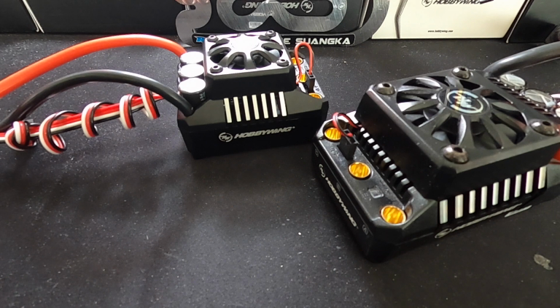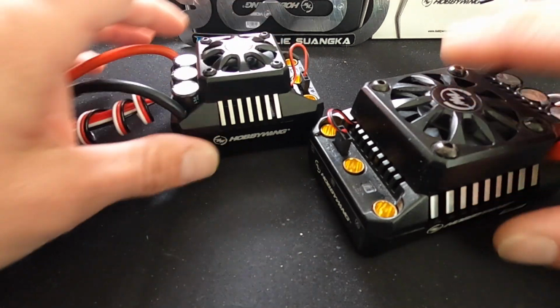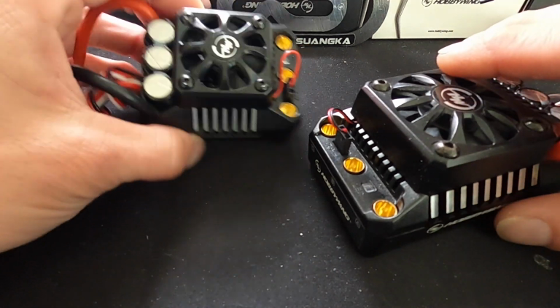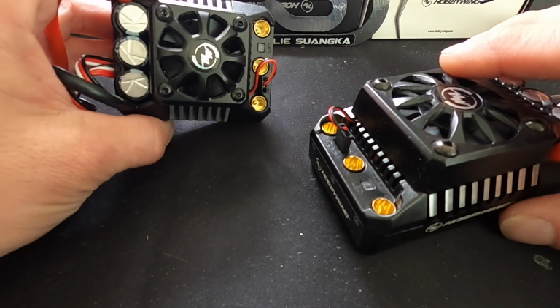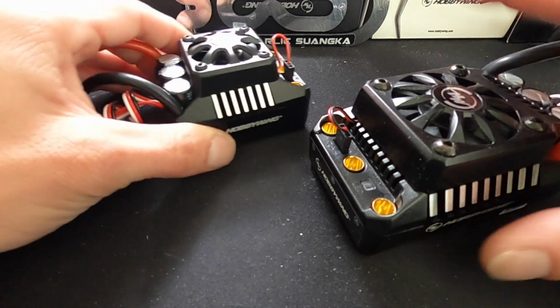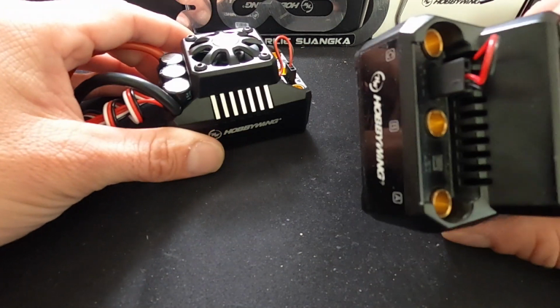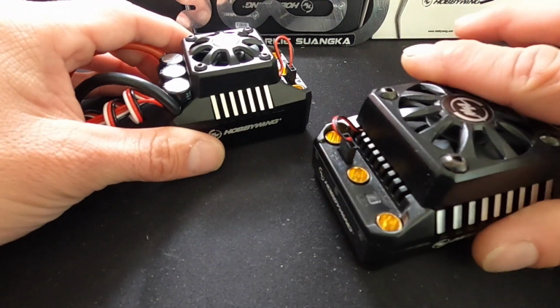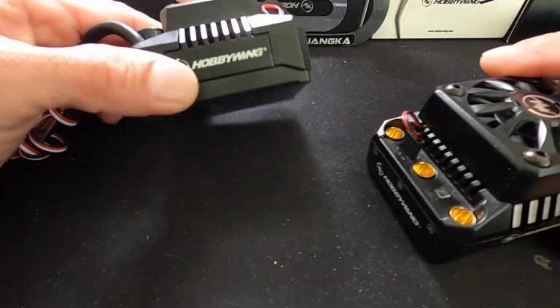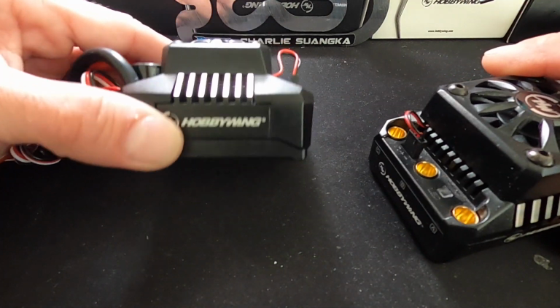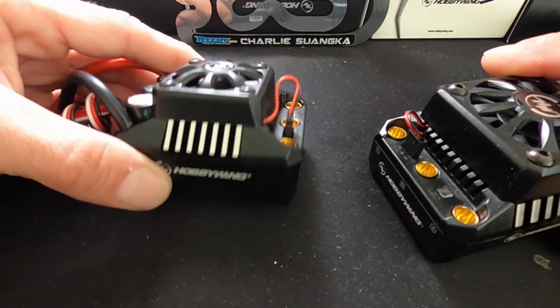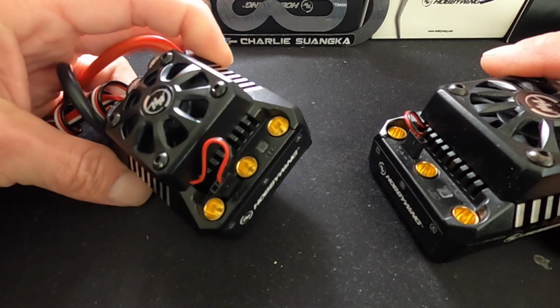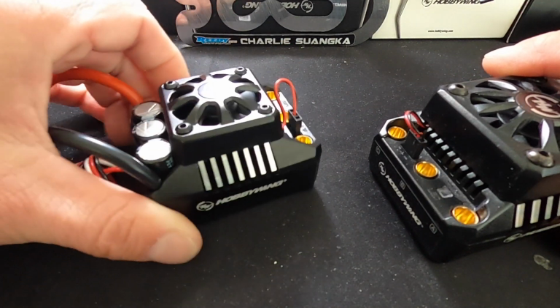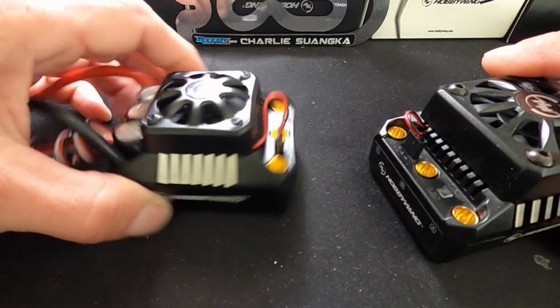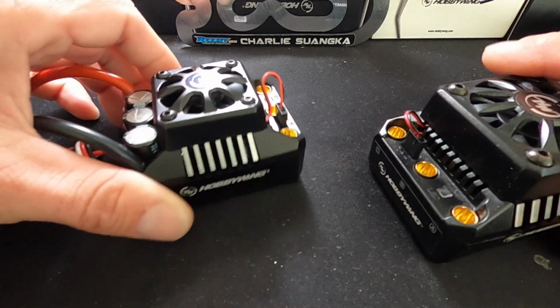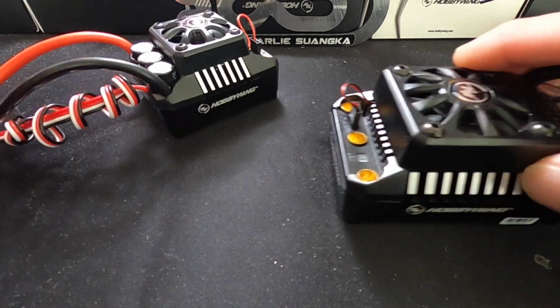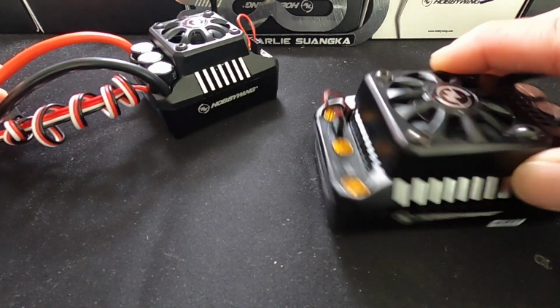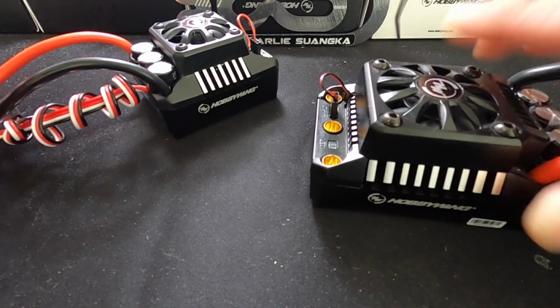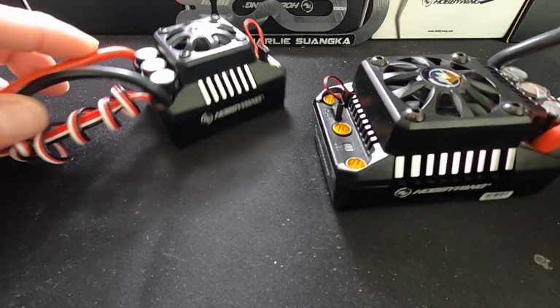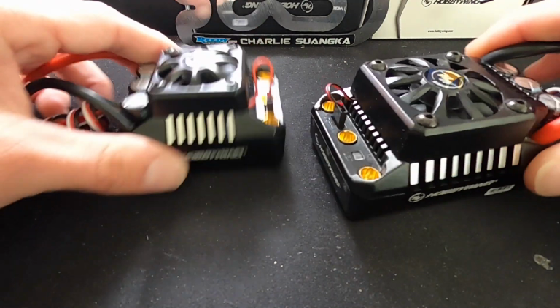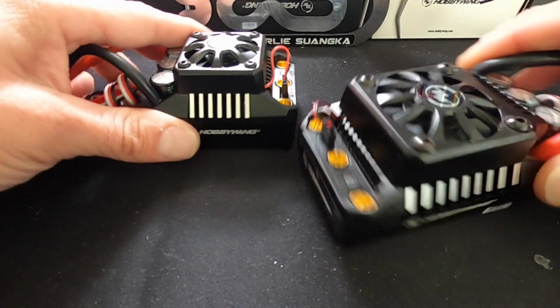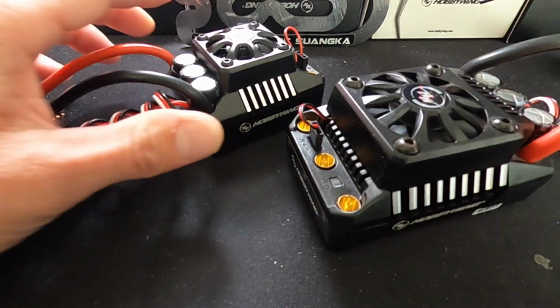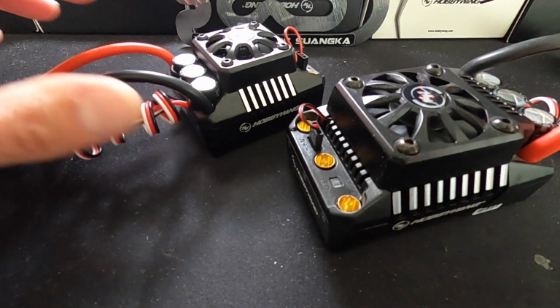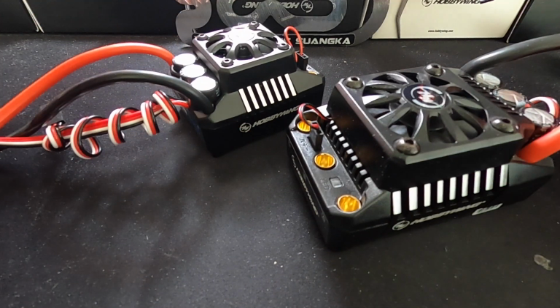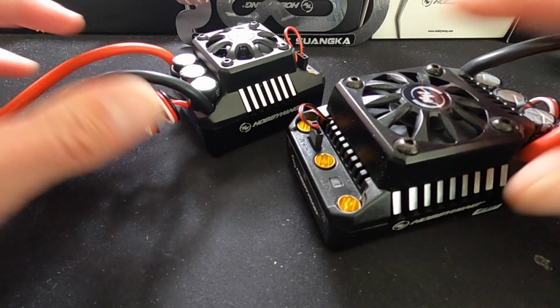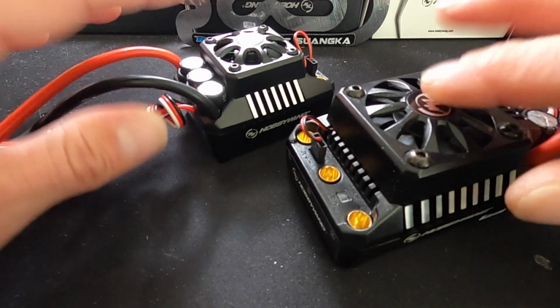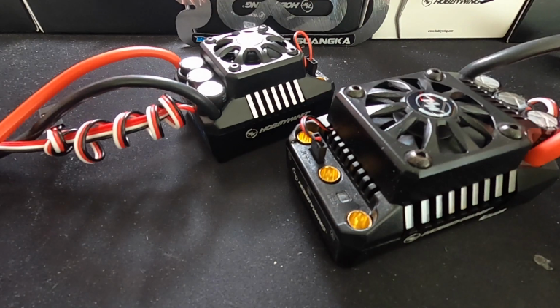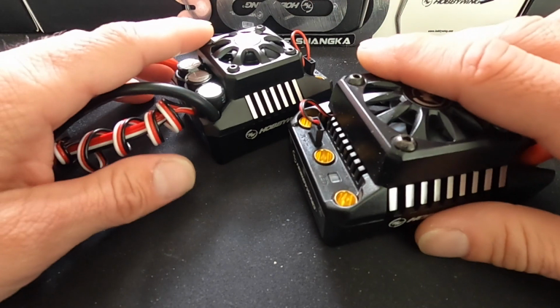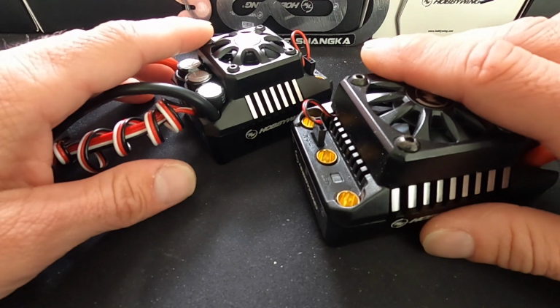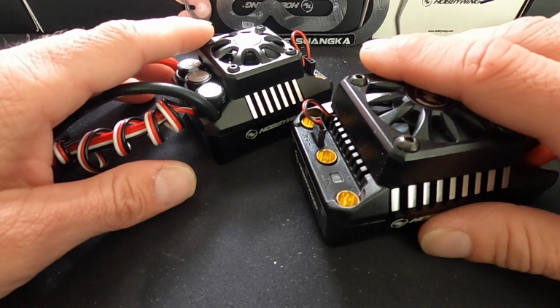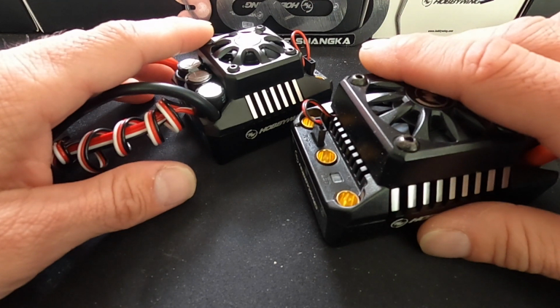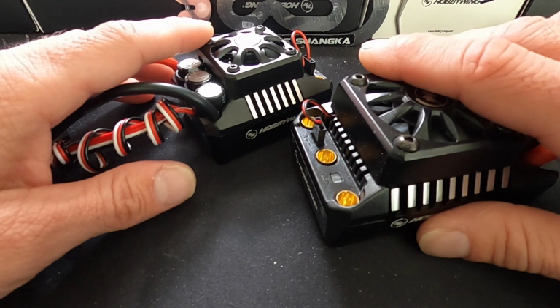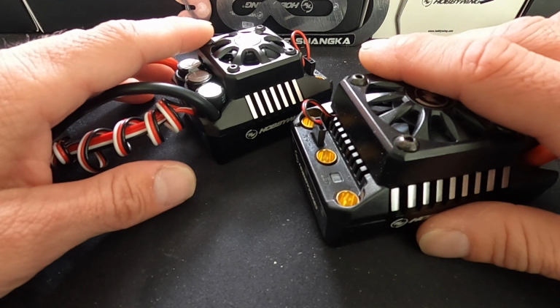We're gonna take a look at the Max 6 and the Max 5. The Max 6 — the 6 designation stands for 6th scale. The 5 stands for 5th scale. And you can see they are extremely similar, and we often get asked which one should I use, when, where, and why.